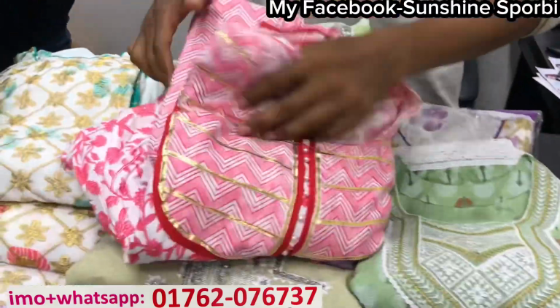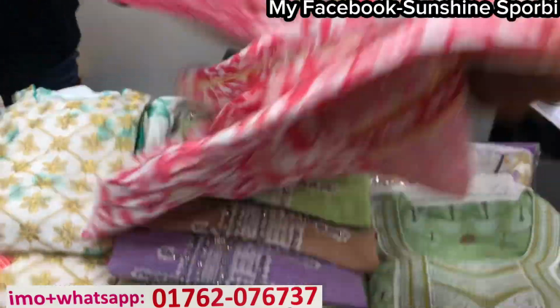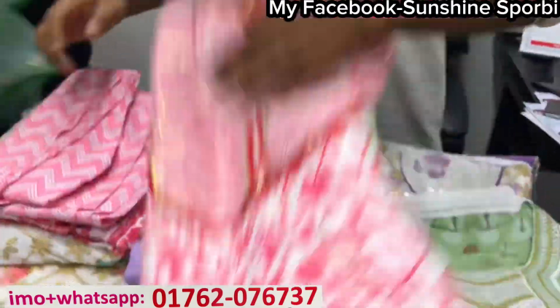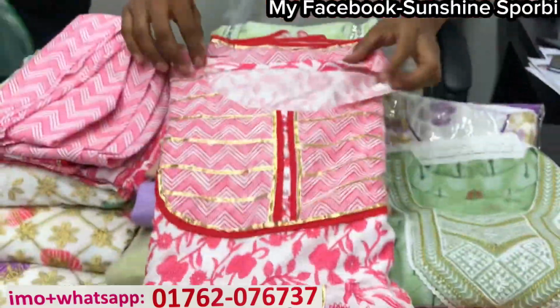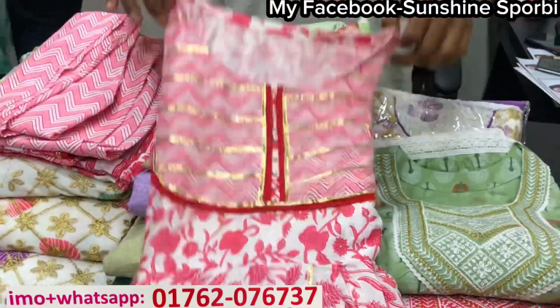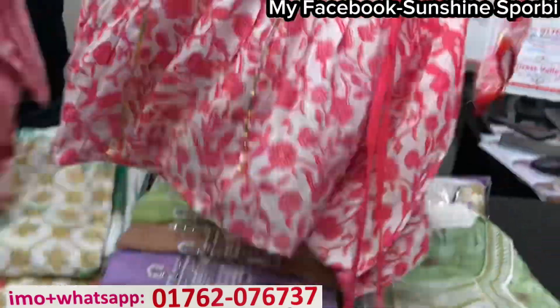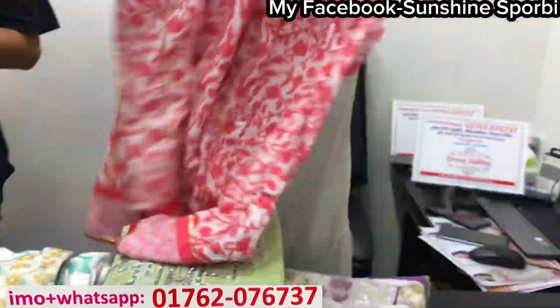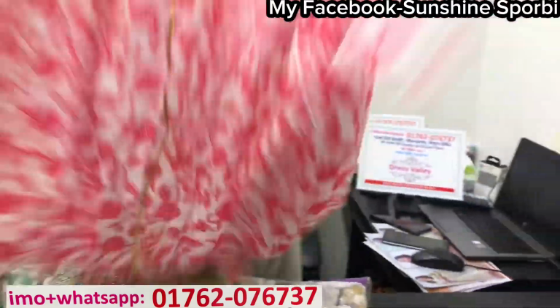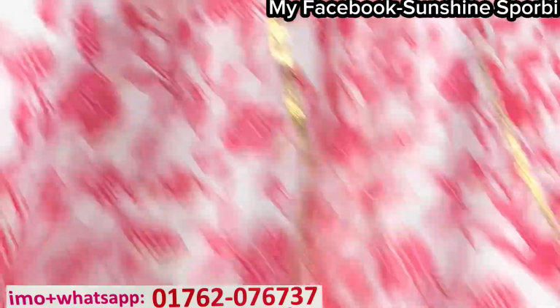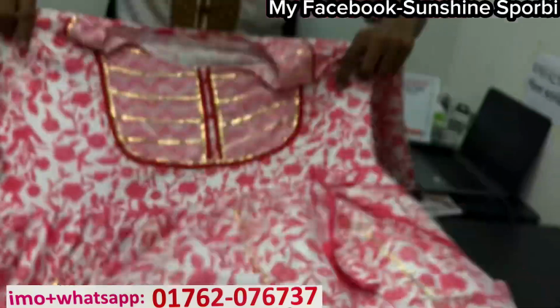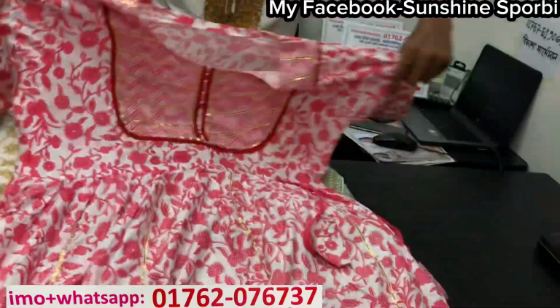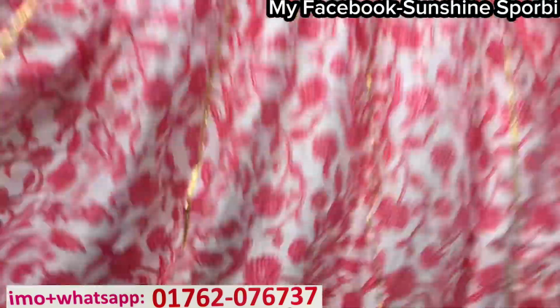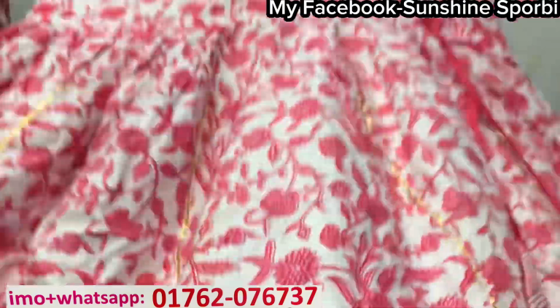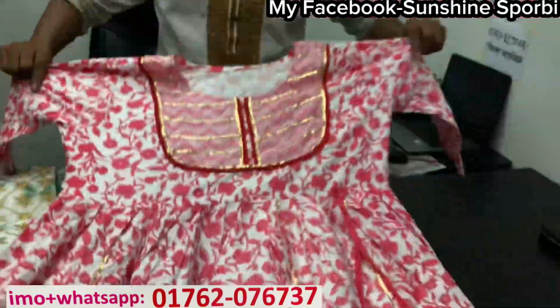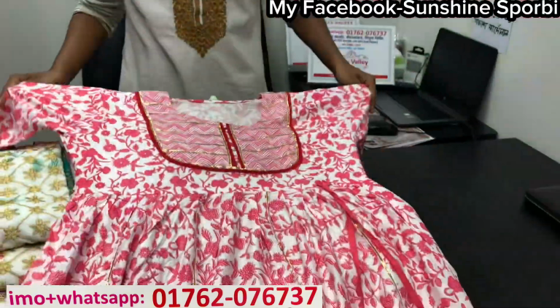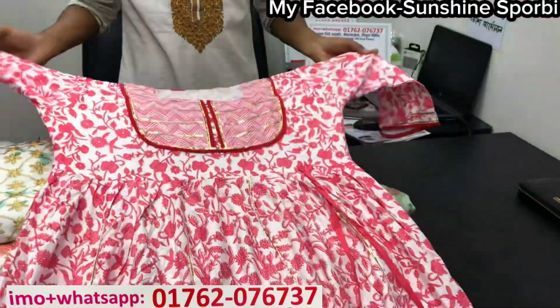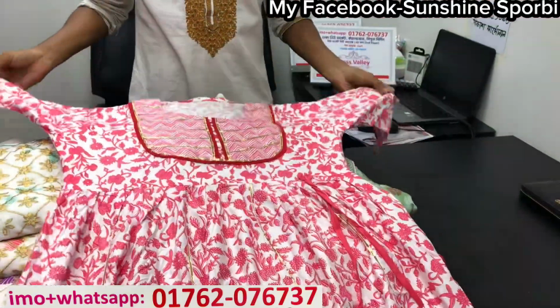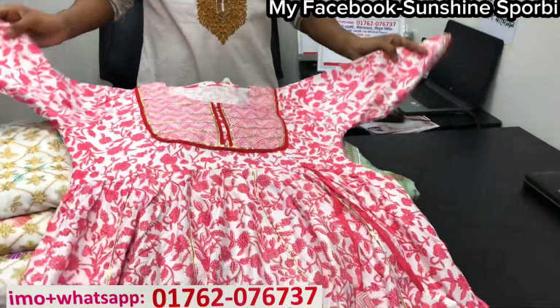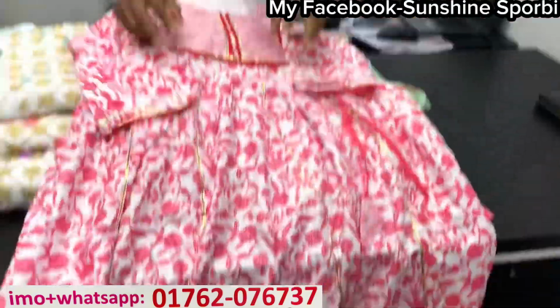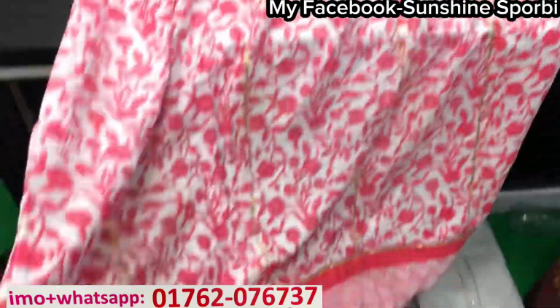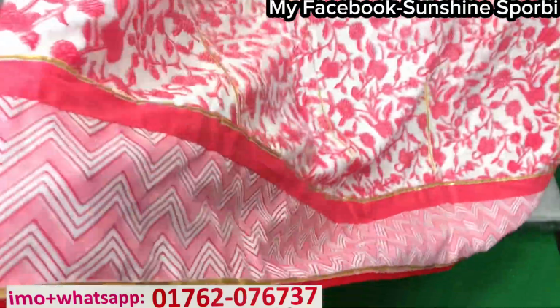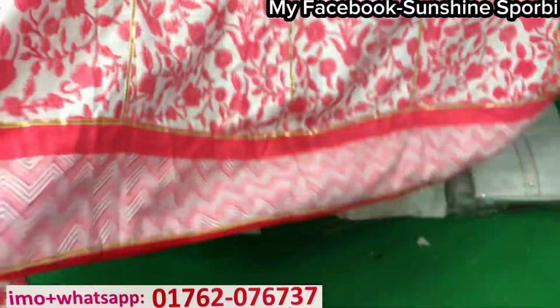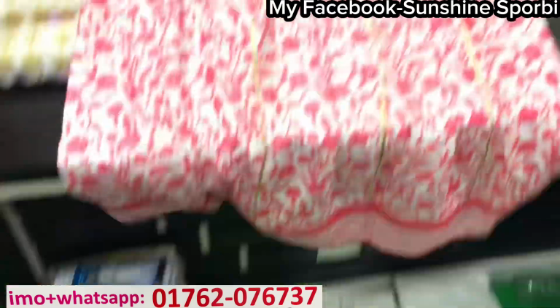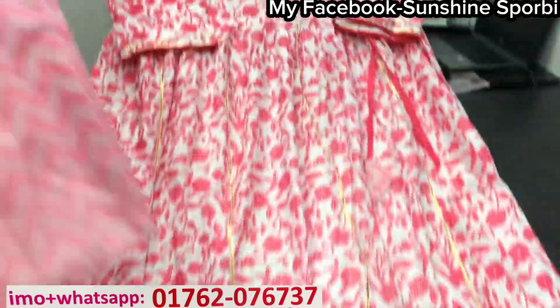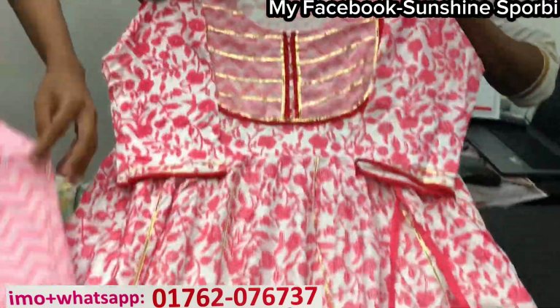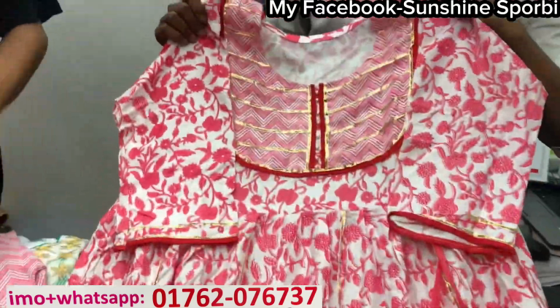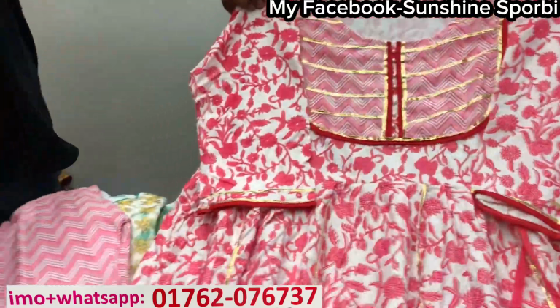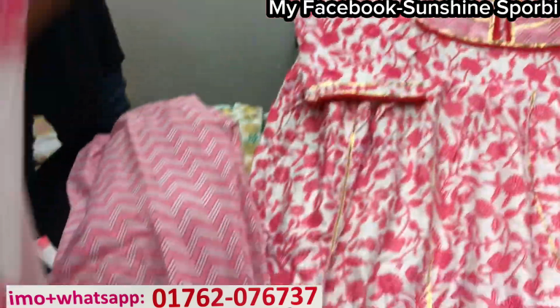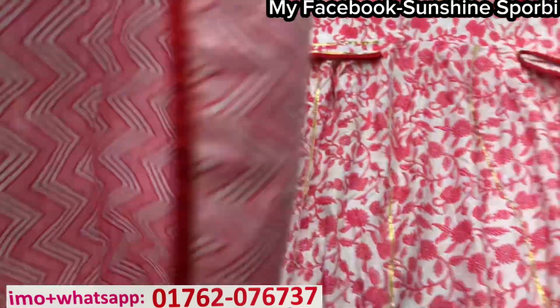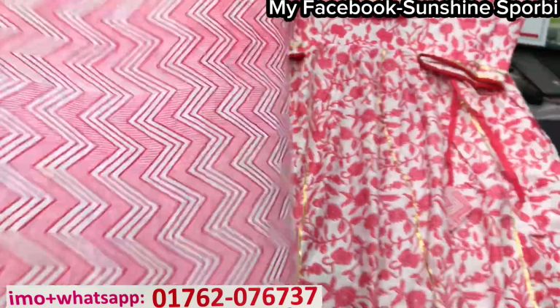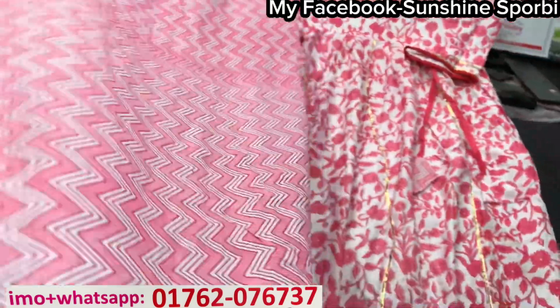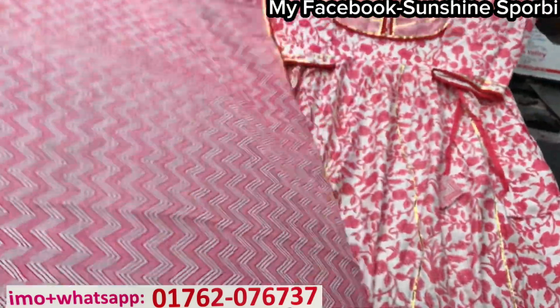Now I am going to use this one. Here you can see the misty color — the misty color is very pretty, very beautiful. The misty color is very beautiful, and the color is matching.